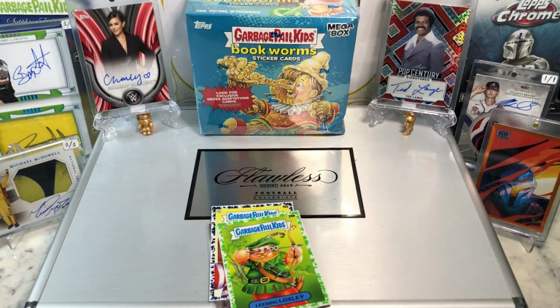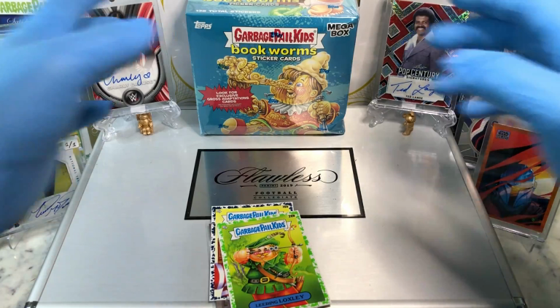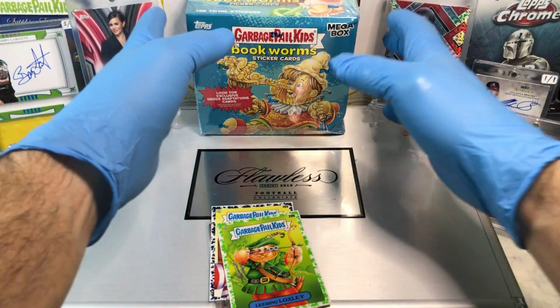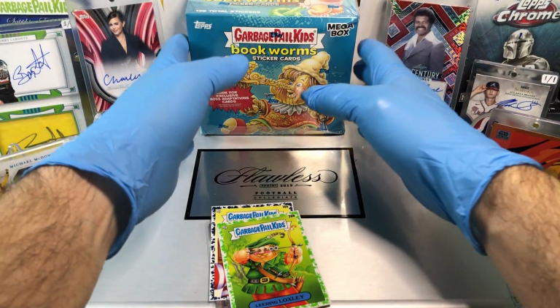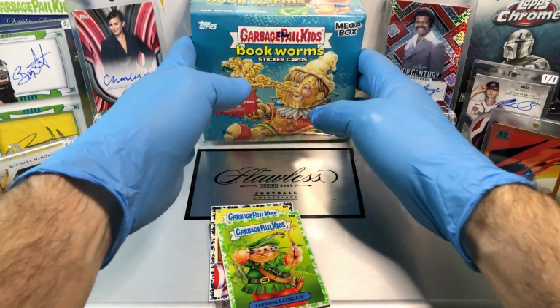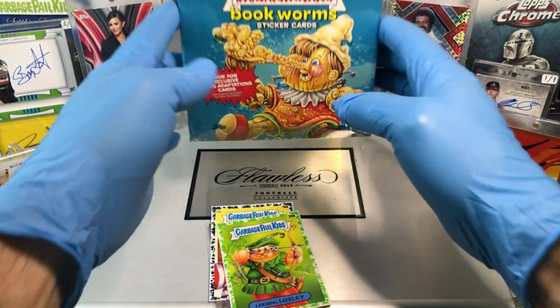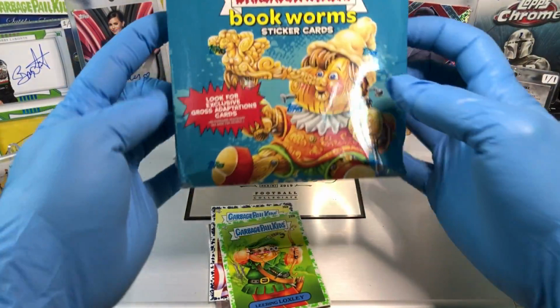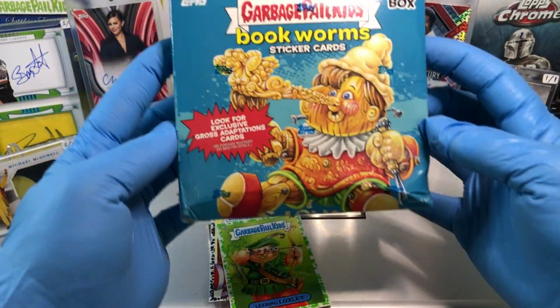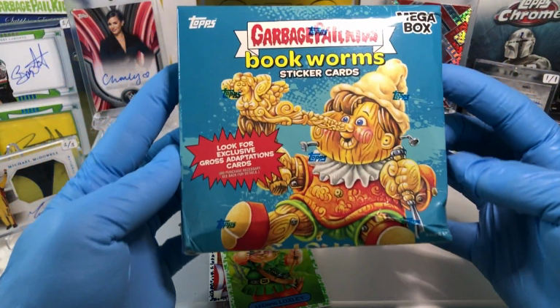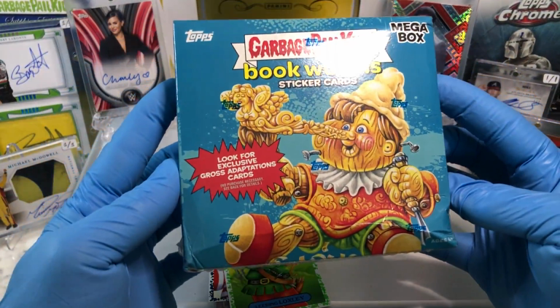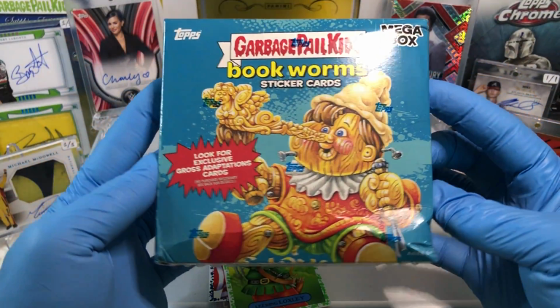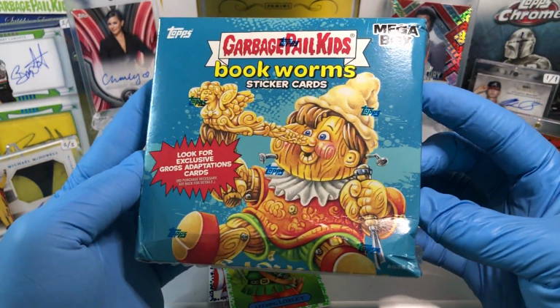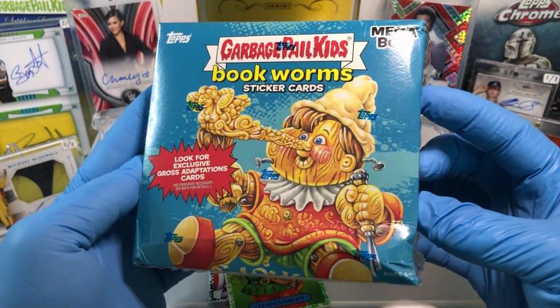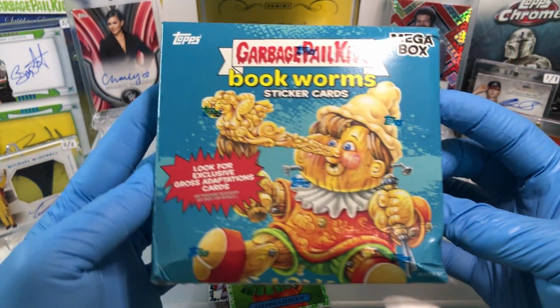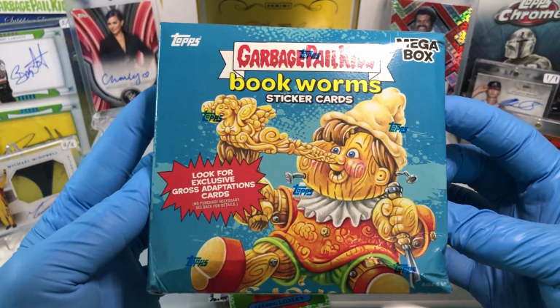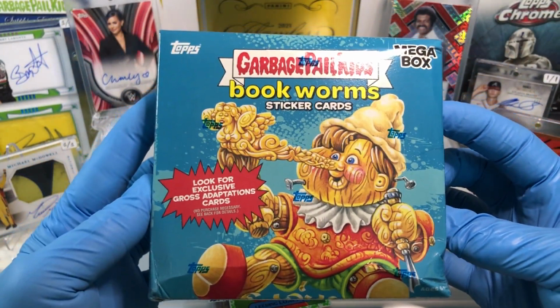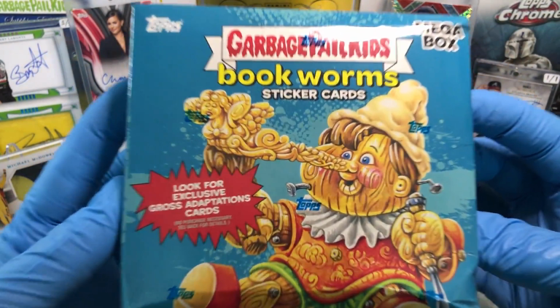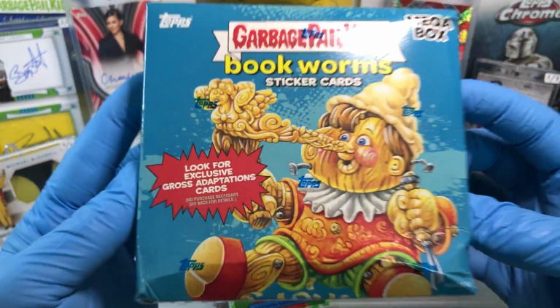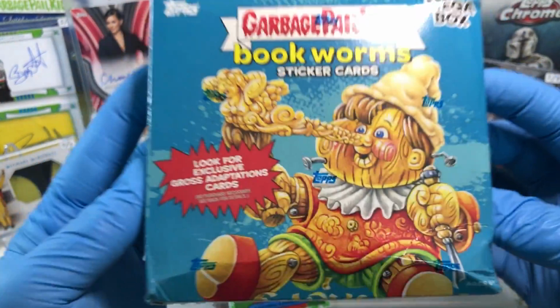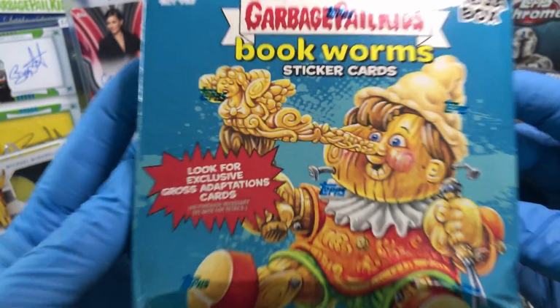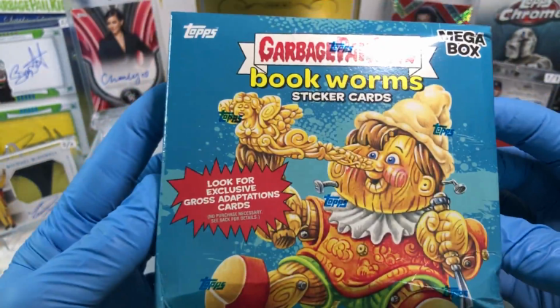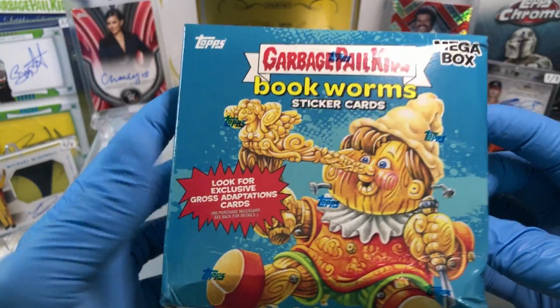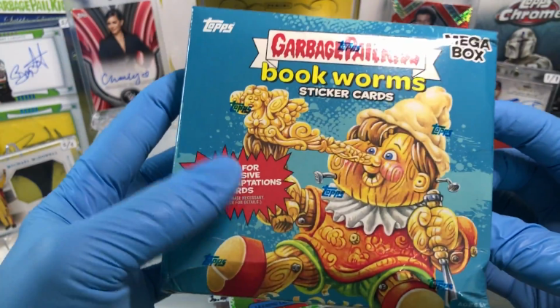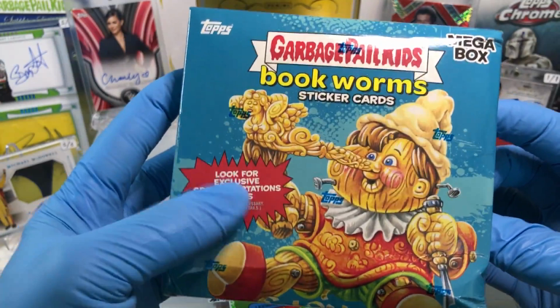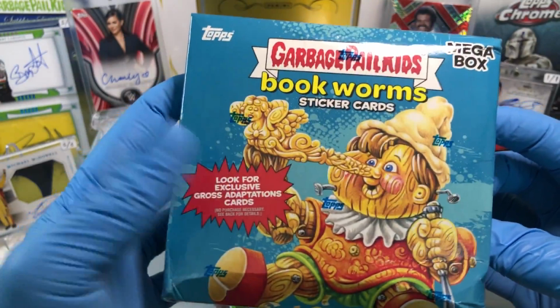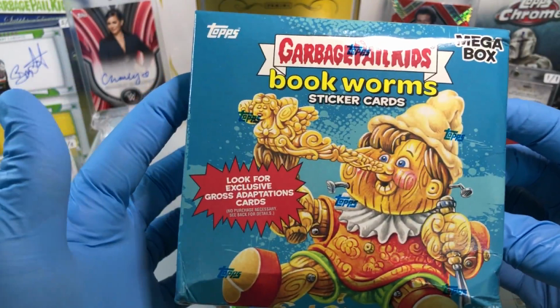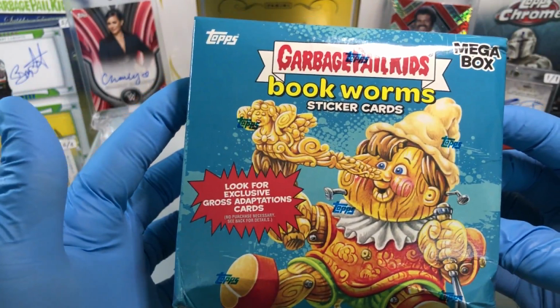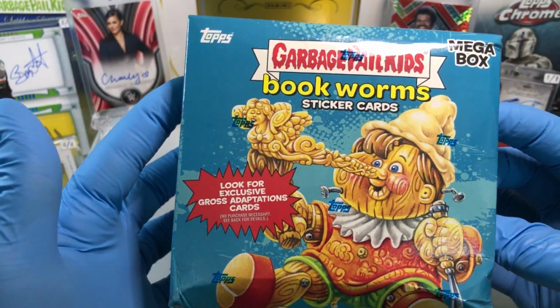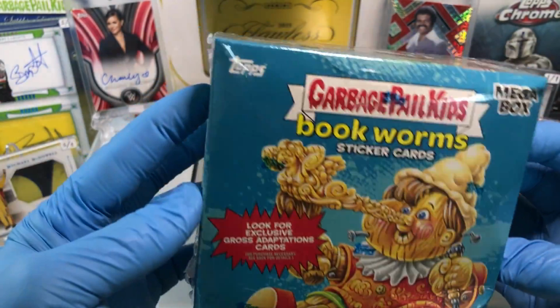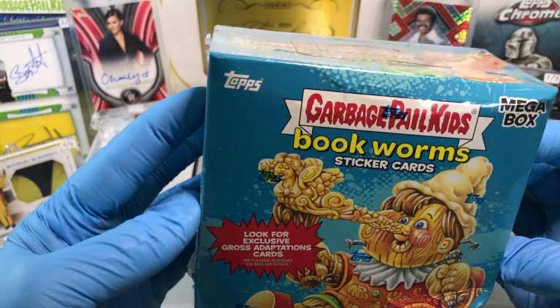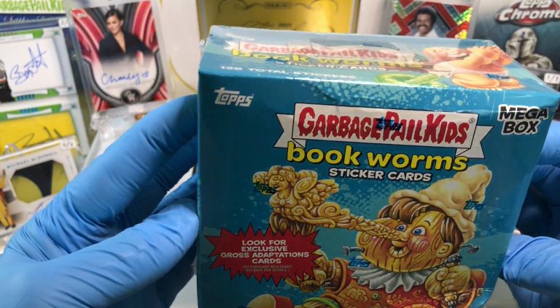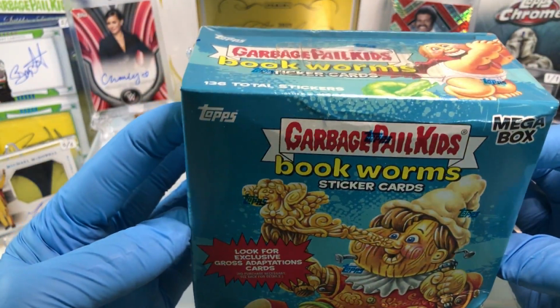Today we got the Garbage Pail Kids Bookworms Toy Aisle Exclusive Mega Box. It's from the red label — it's a Toy Aisle exclusive.